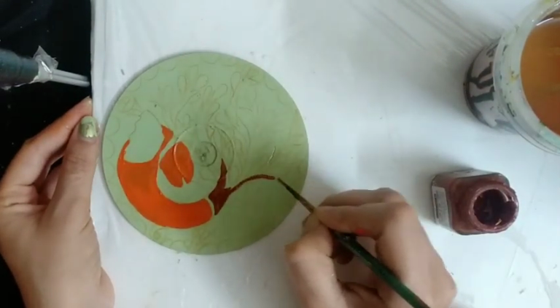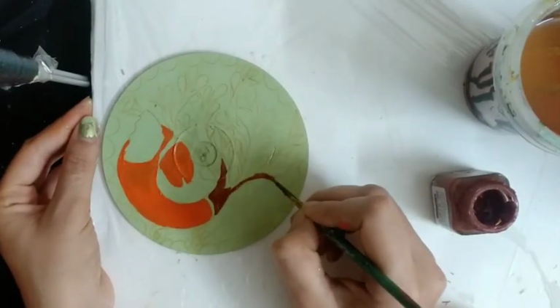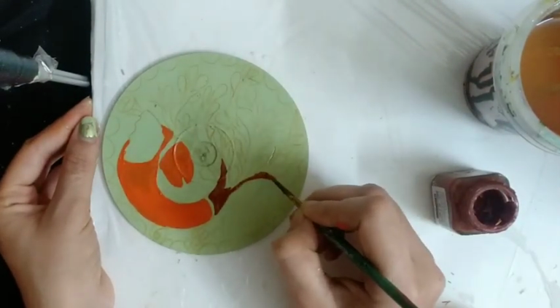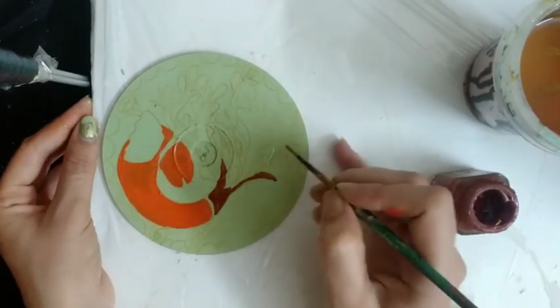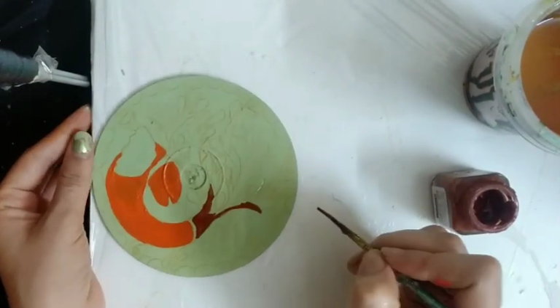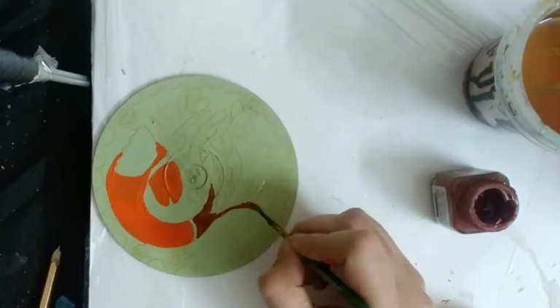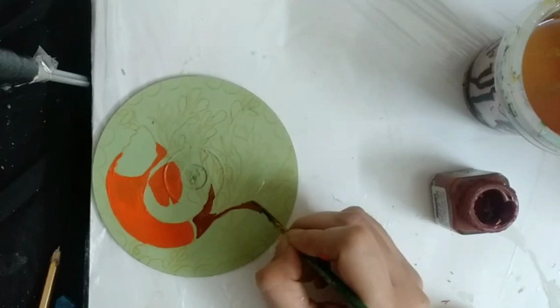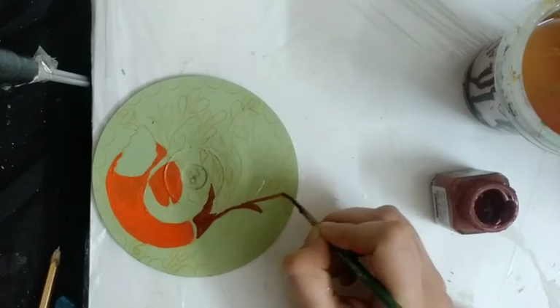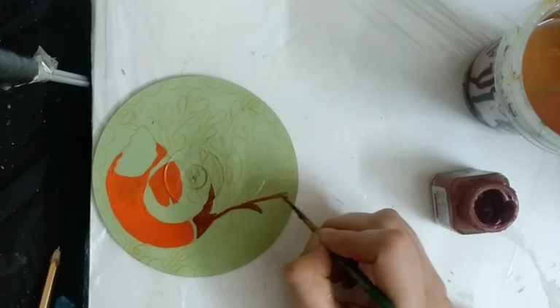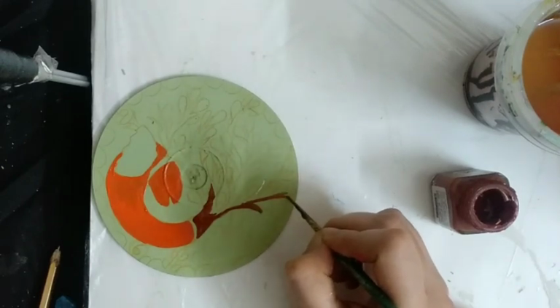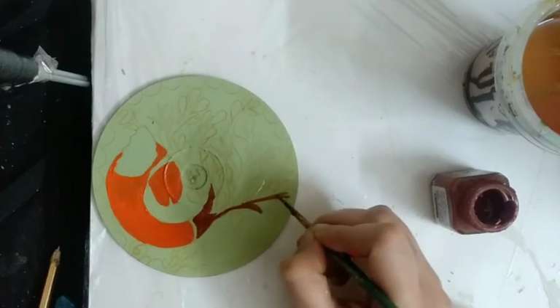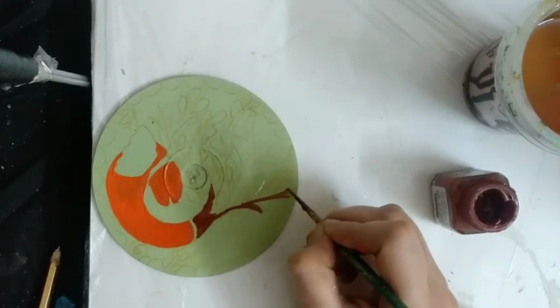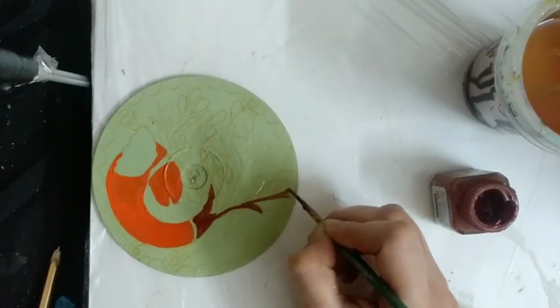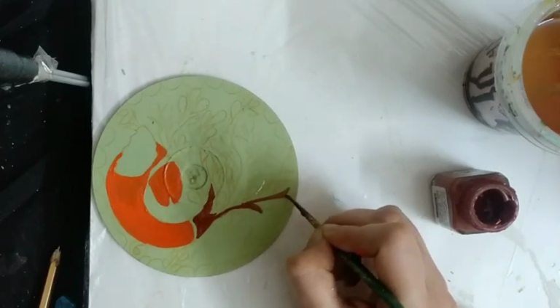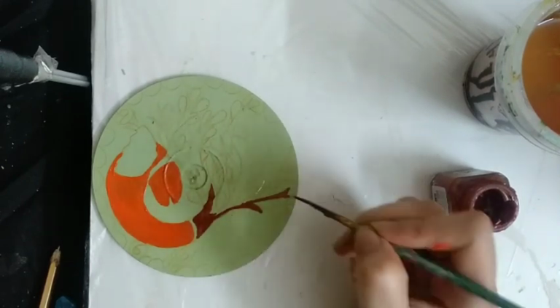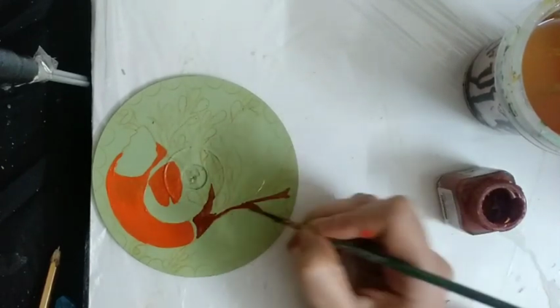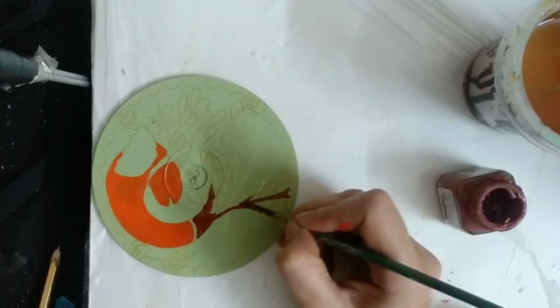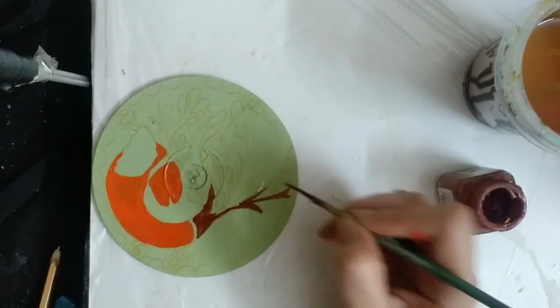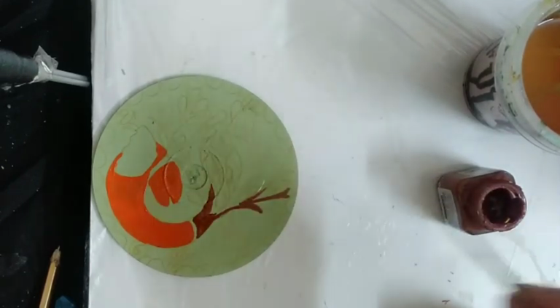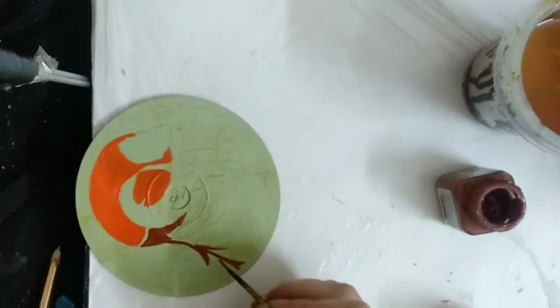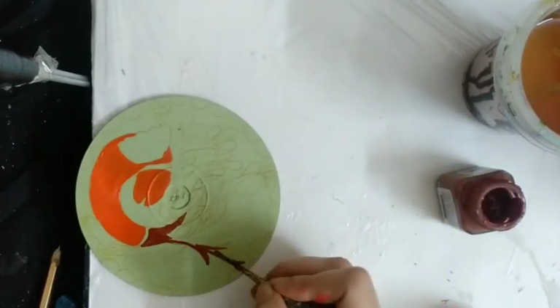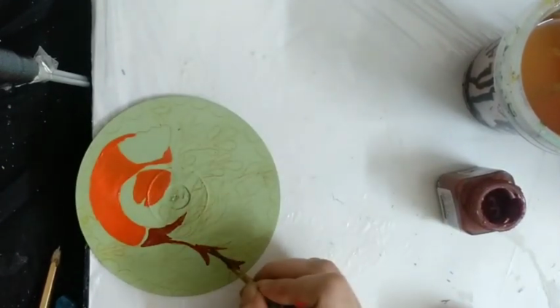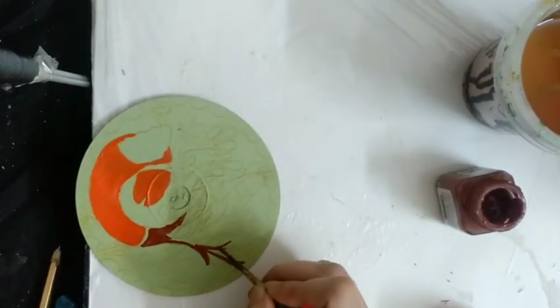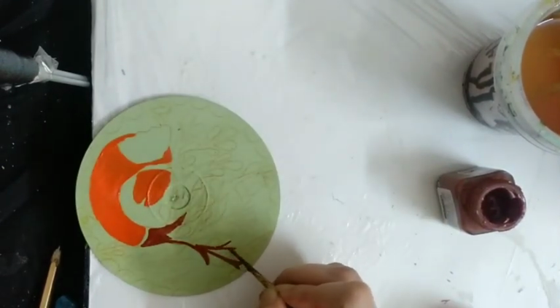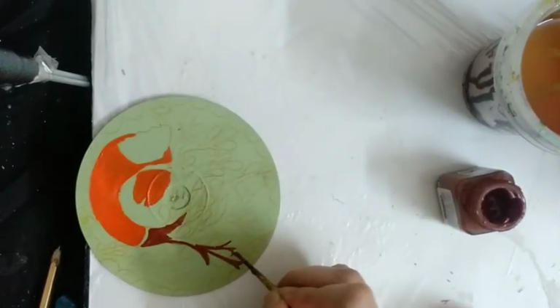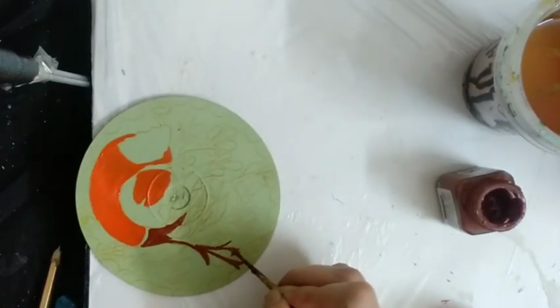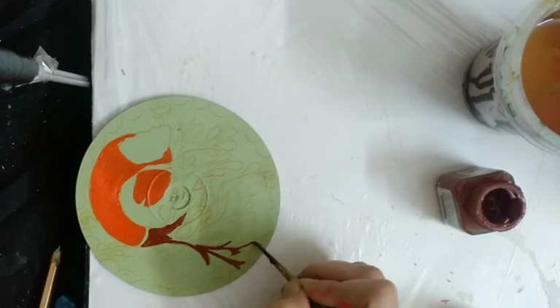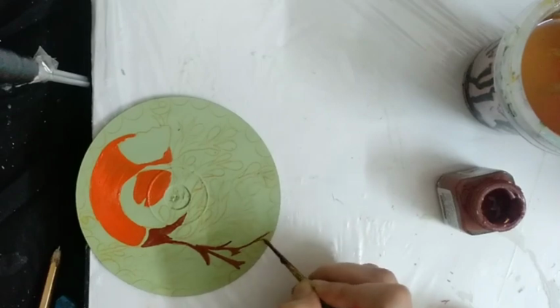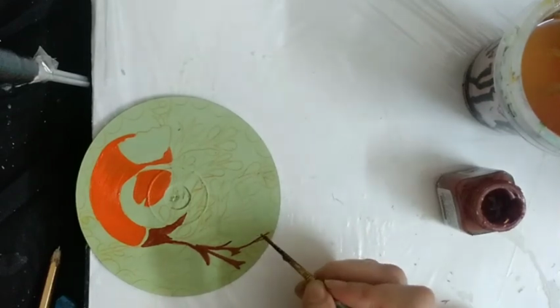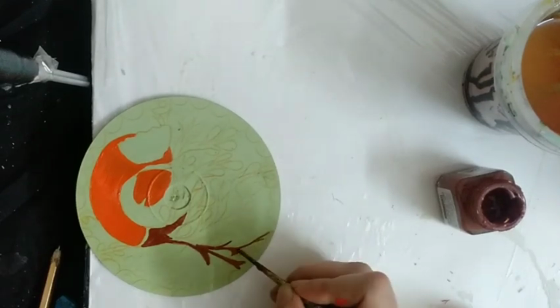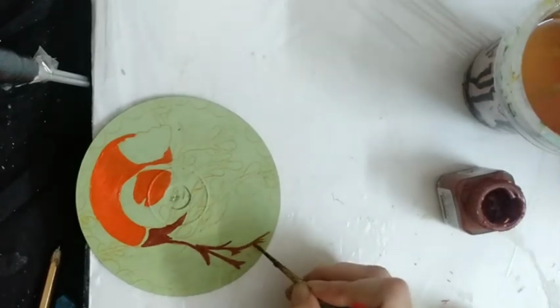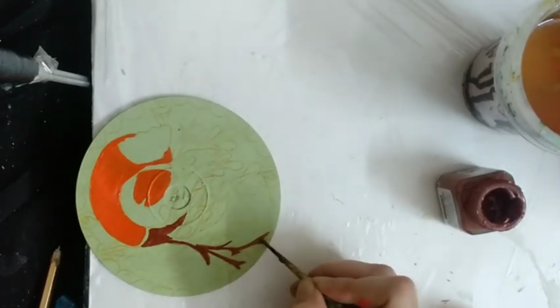I am making a design of fish with a tree and coloring brown on the branches of the tree using flat colors only.